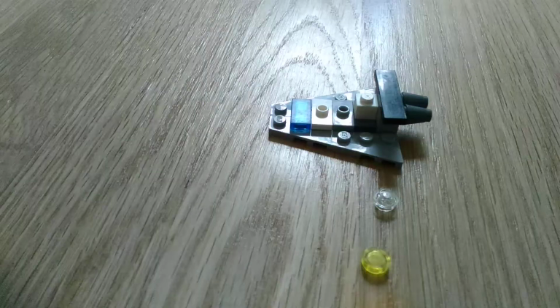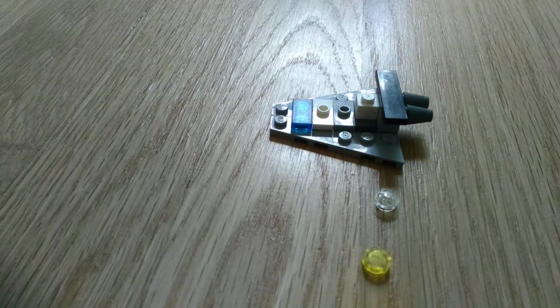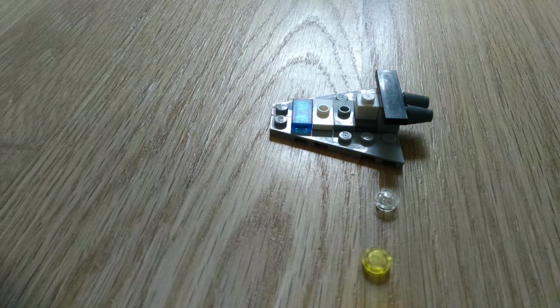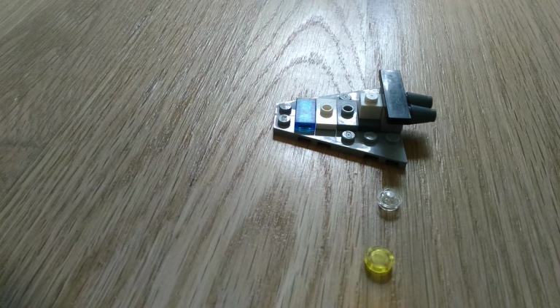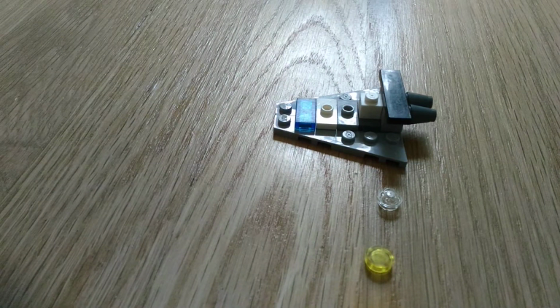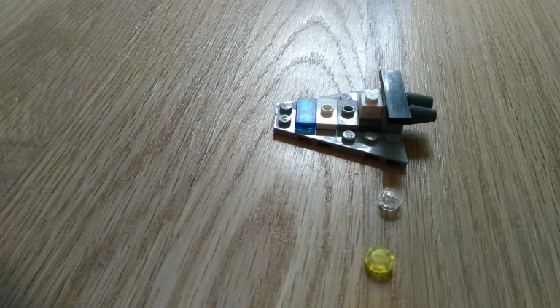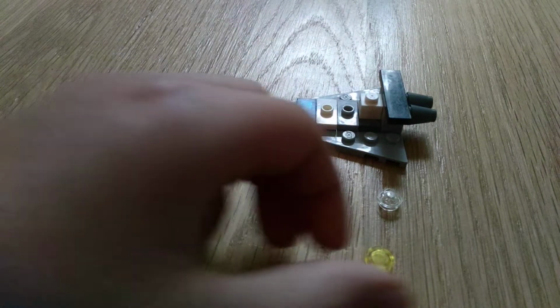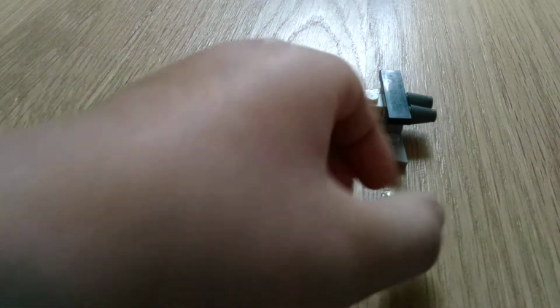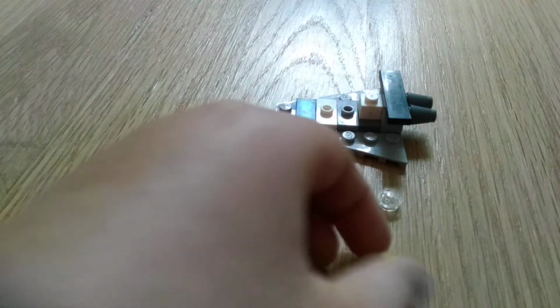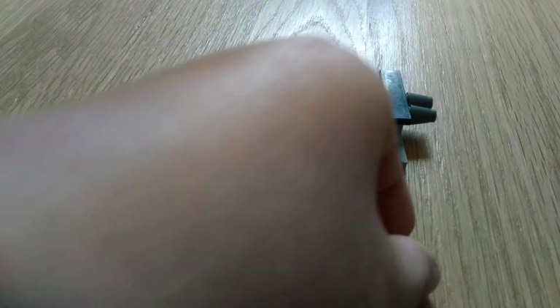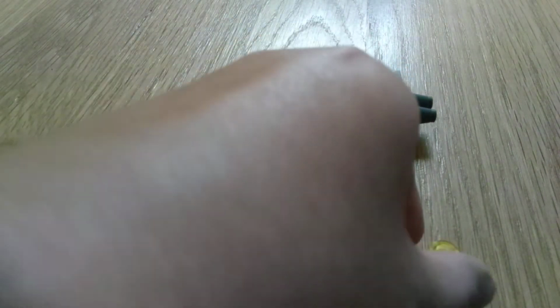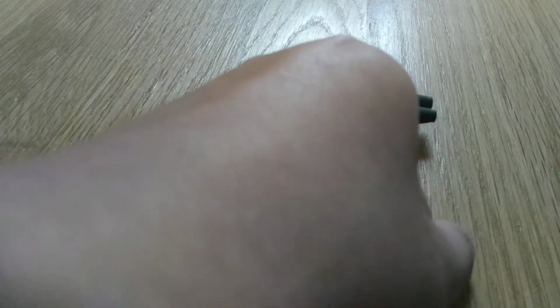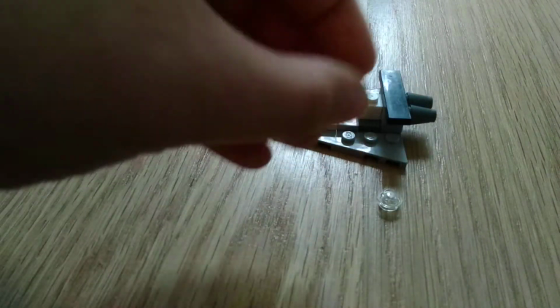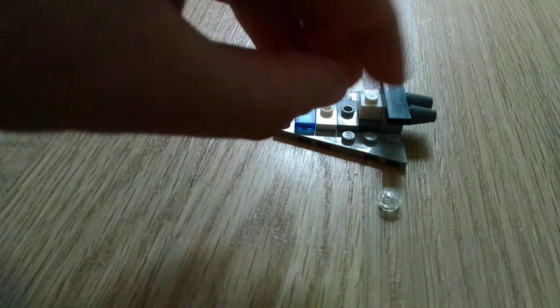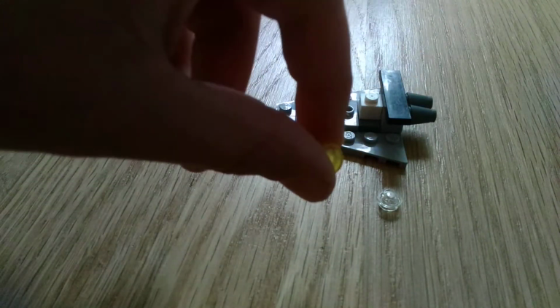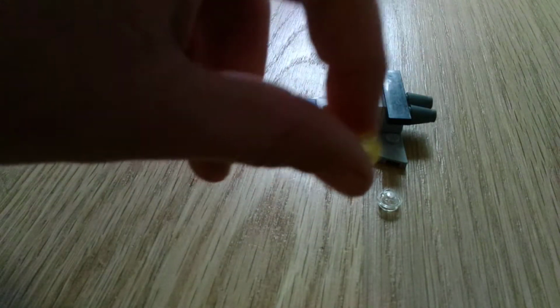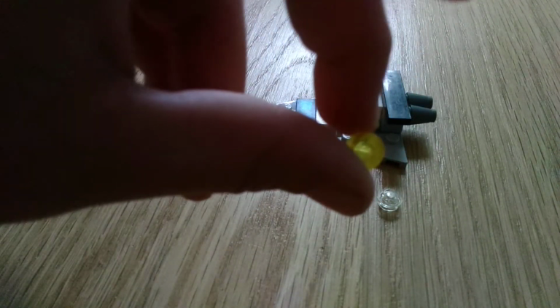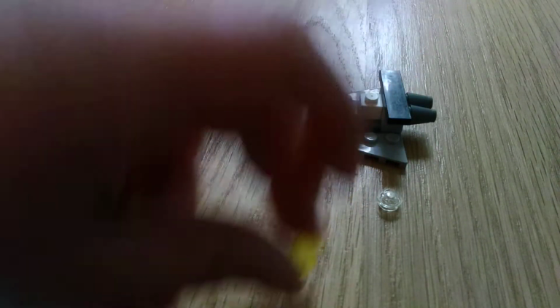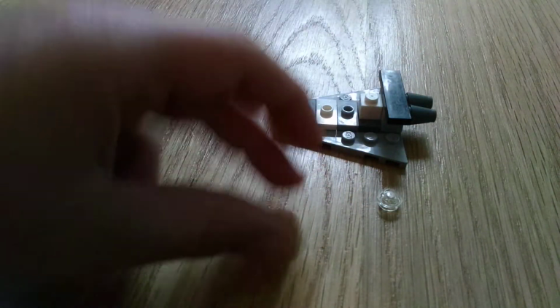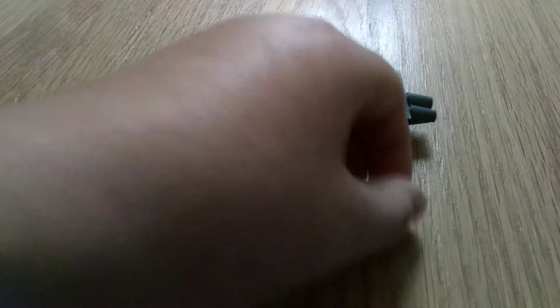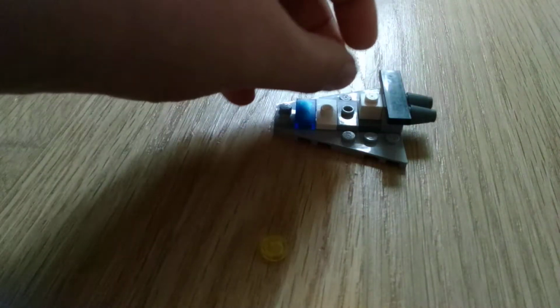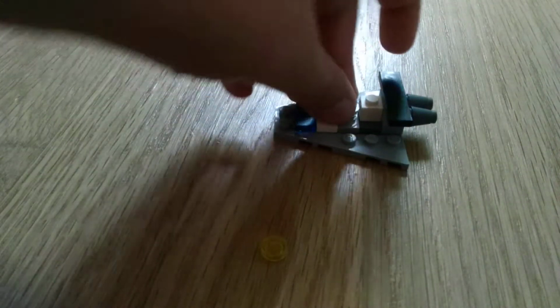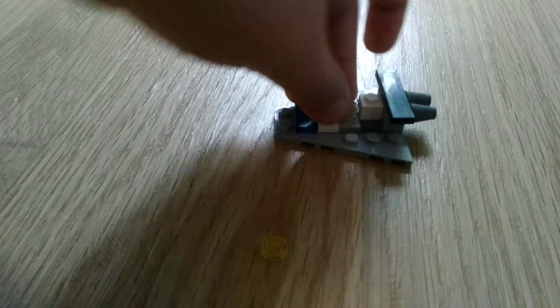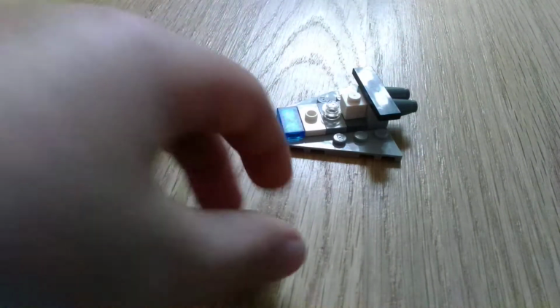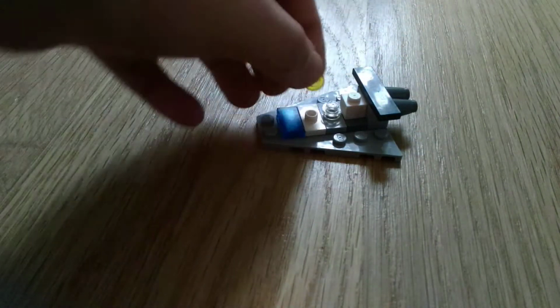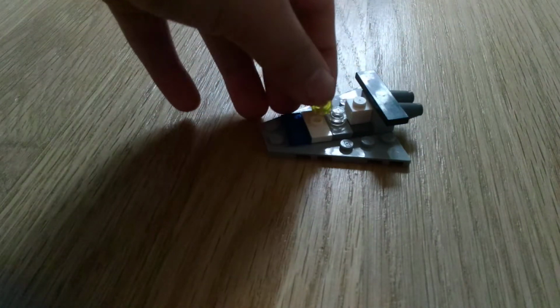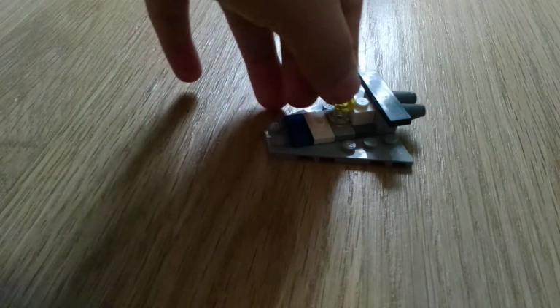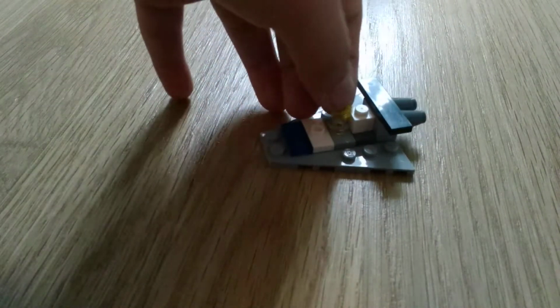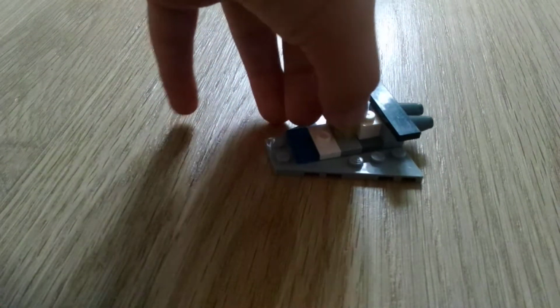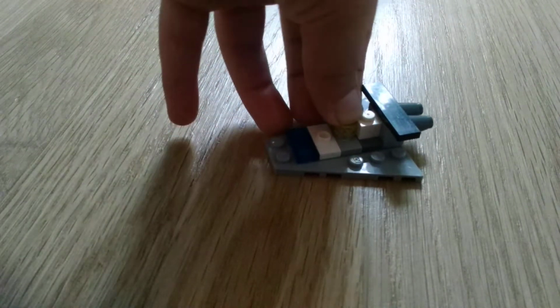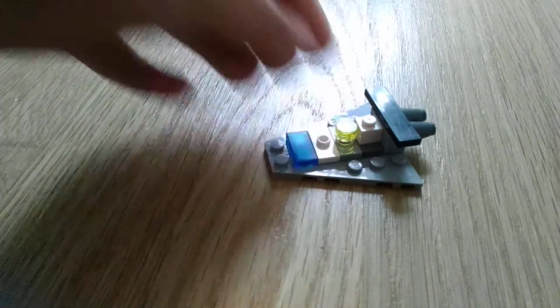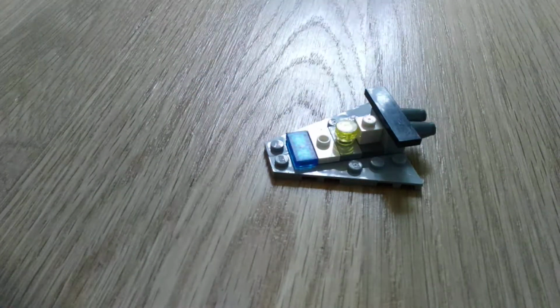Next get two see-through 1x1 pieces. I couldn't find two of them, so I found one that's a little yellowish. Put them in front of those 1x1 white pieces.